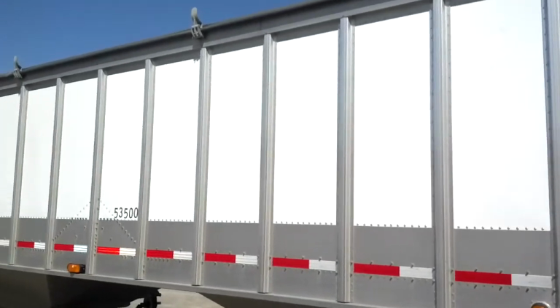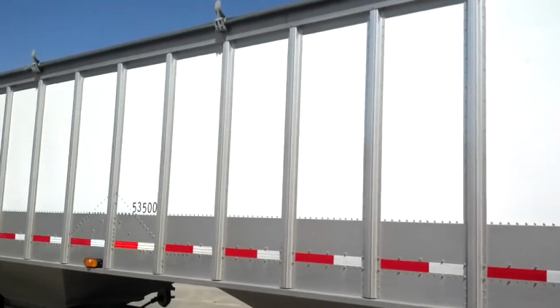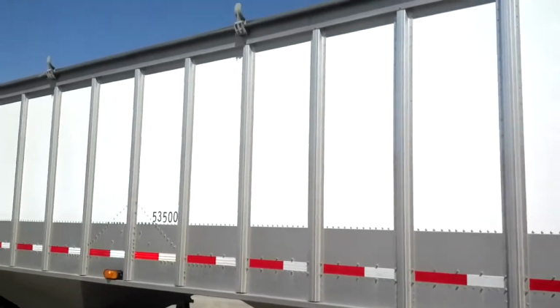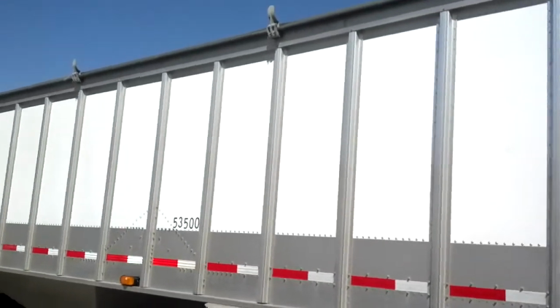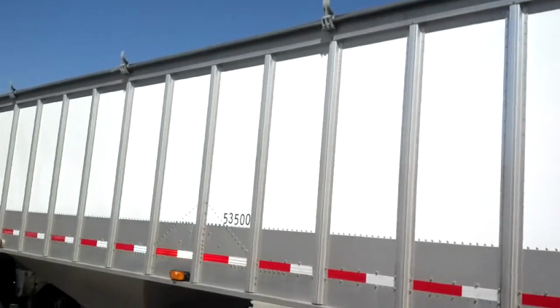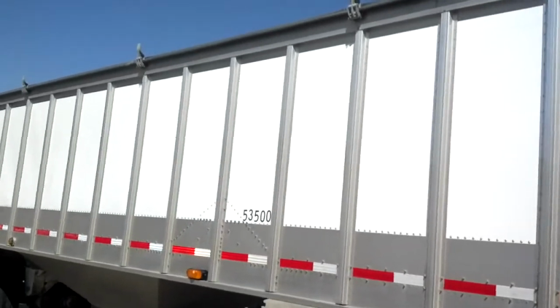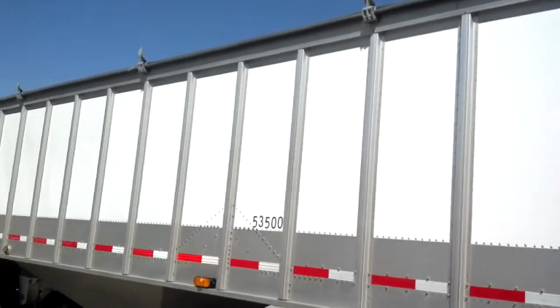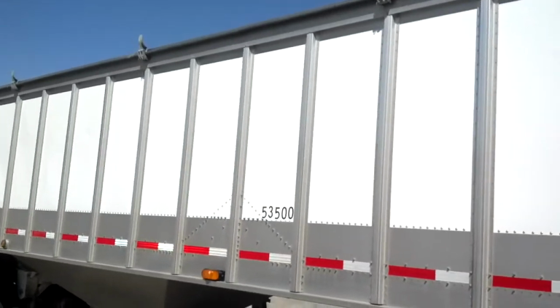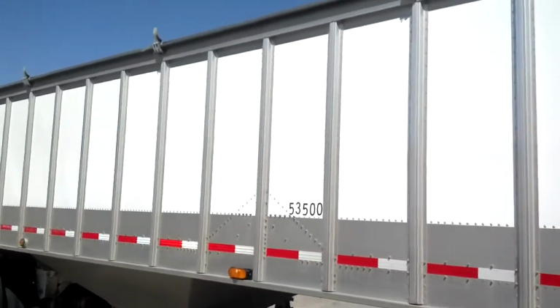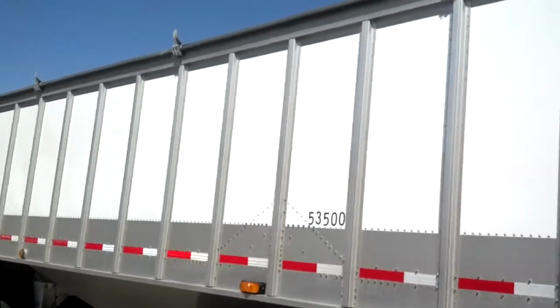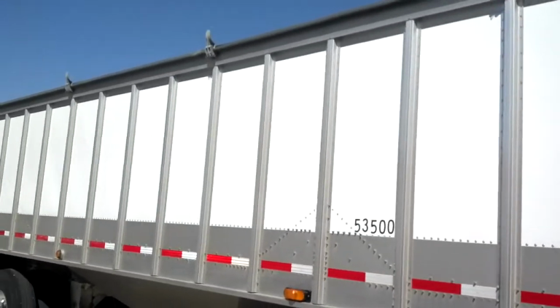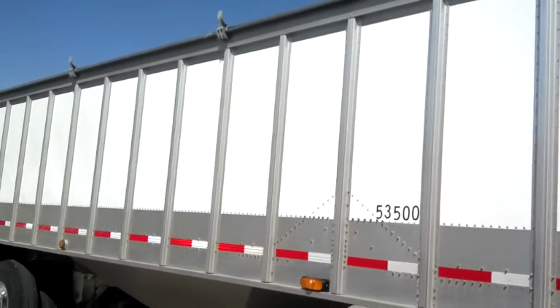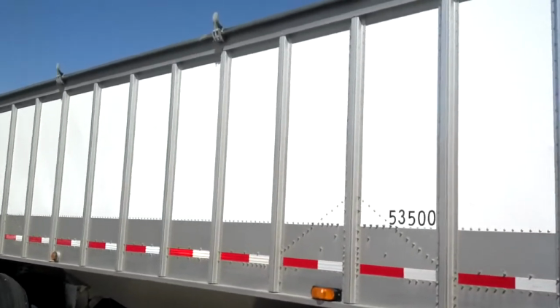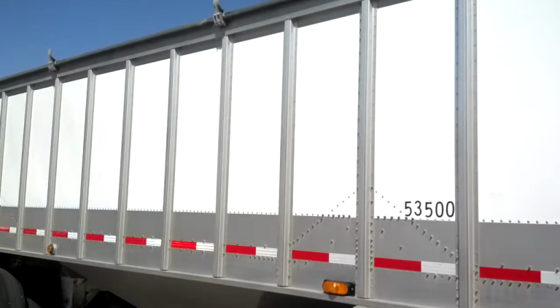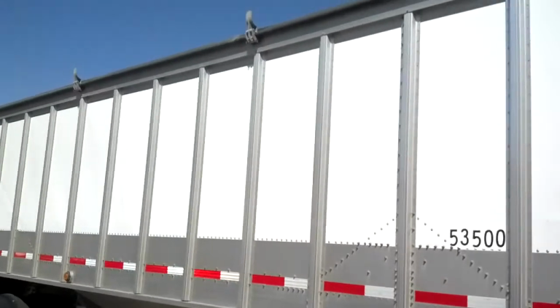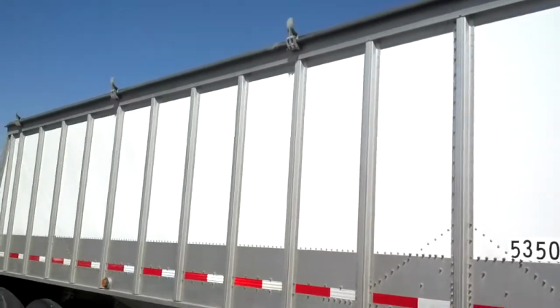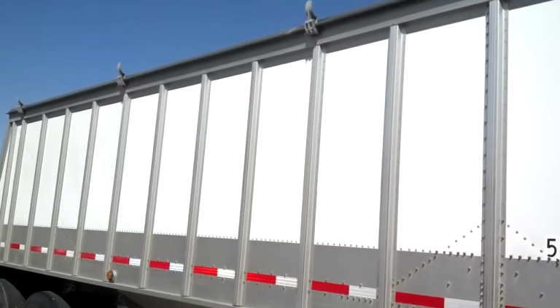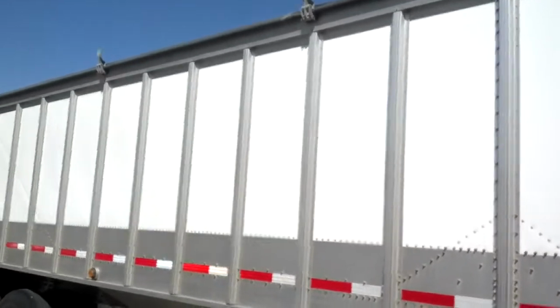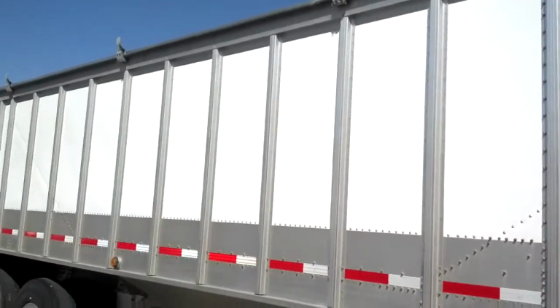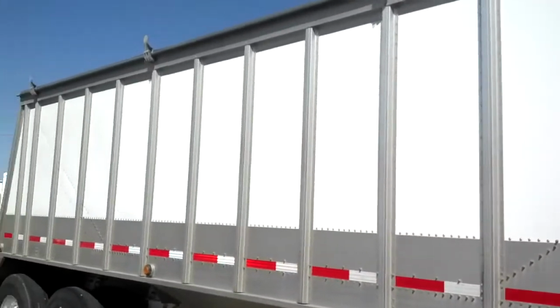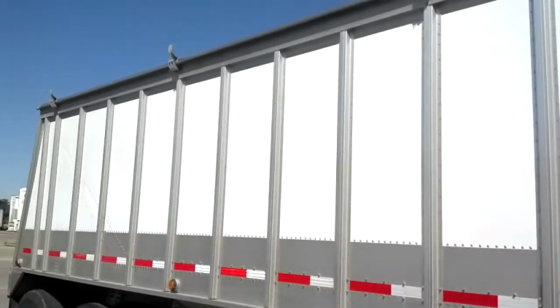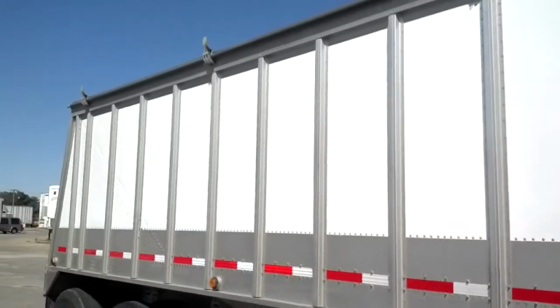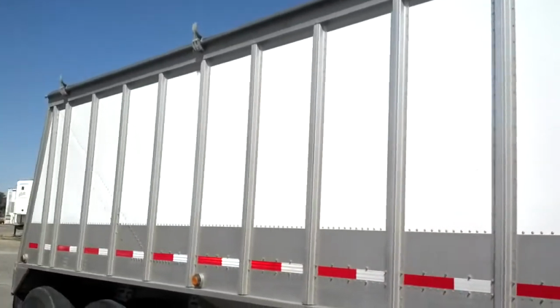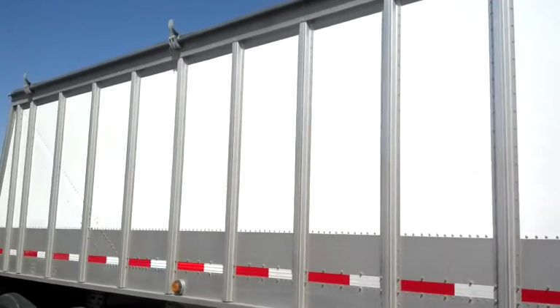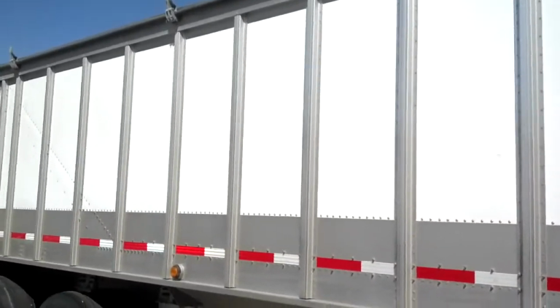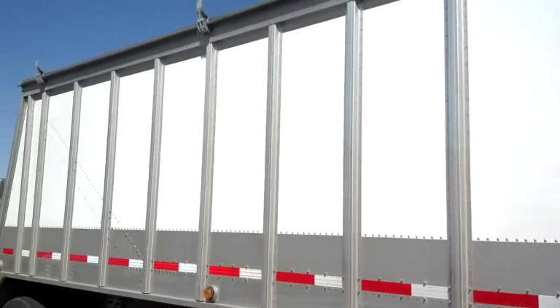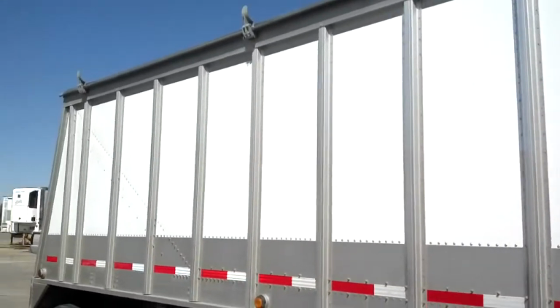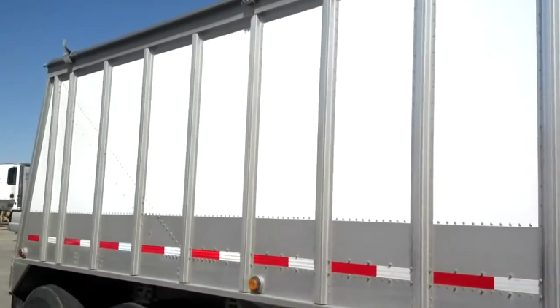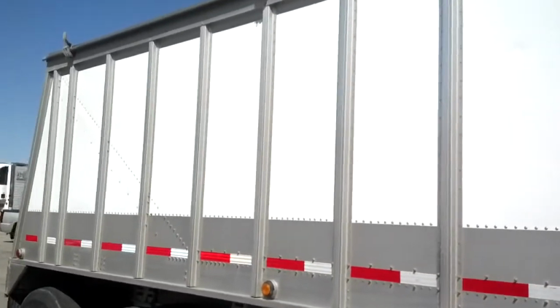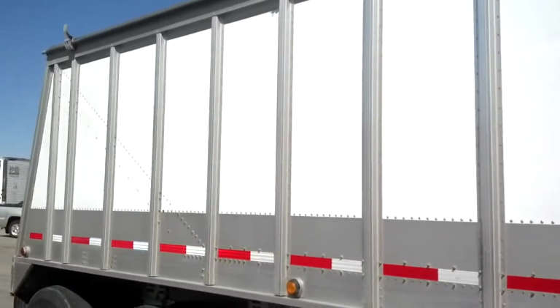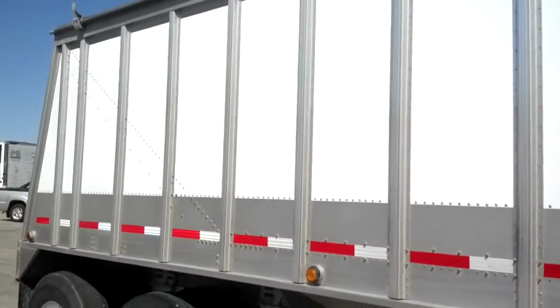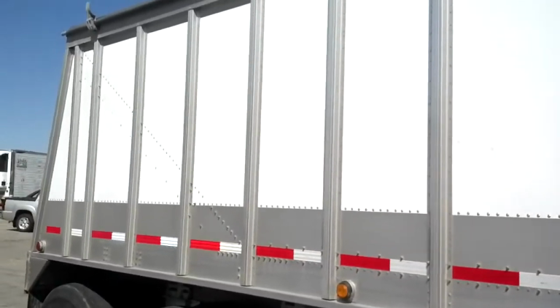The trailer has a Sherlock roll tarp. The canvas is in average condition, showing some wear at some points, but still serviceable.